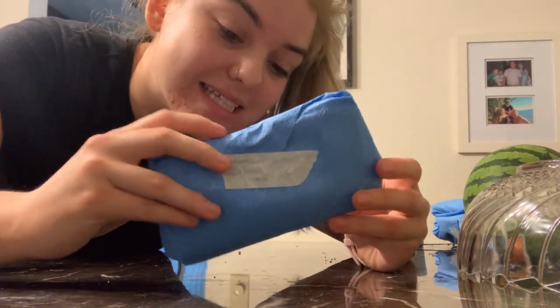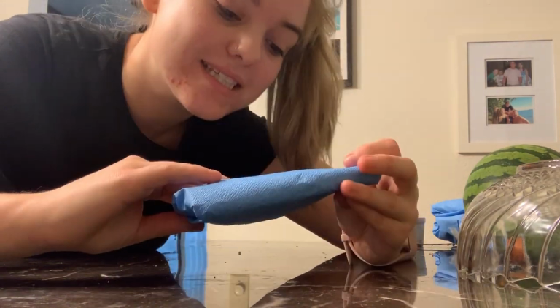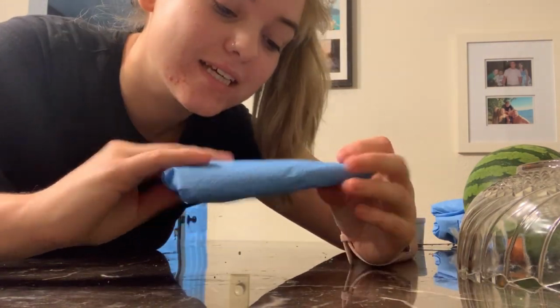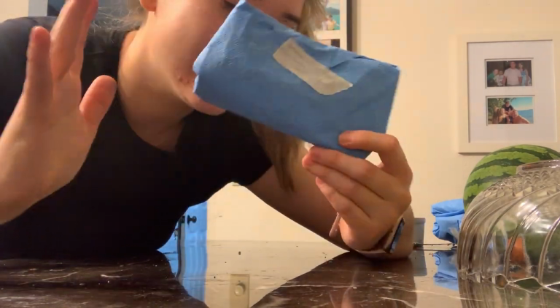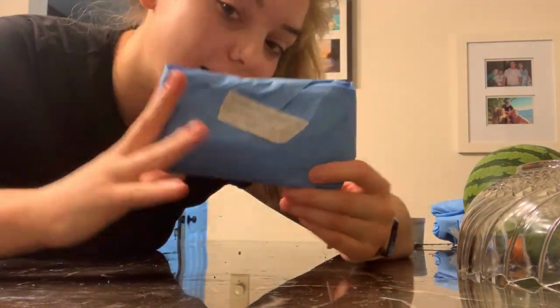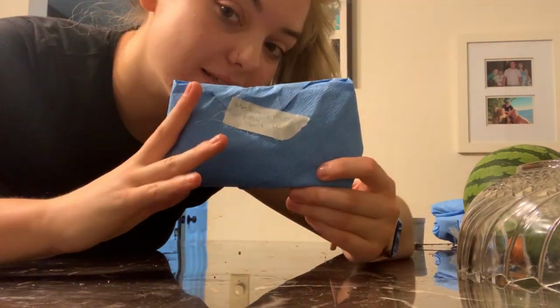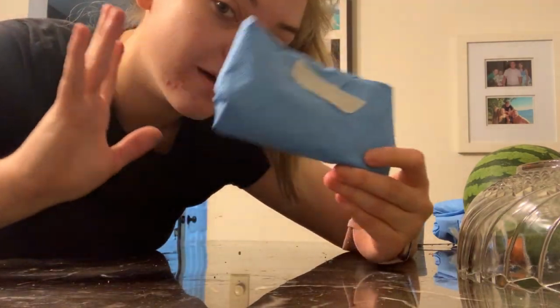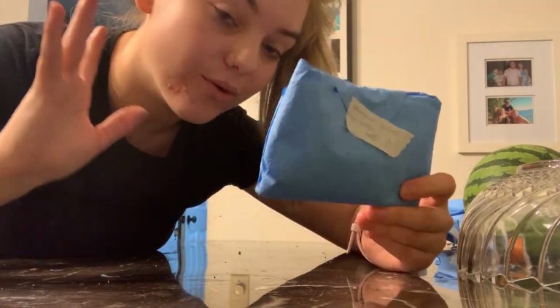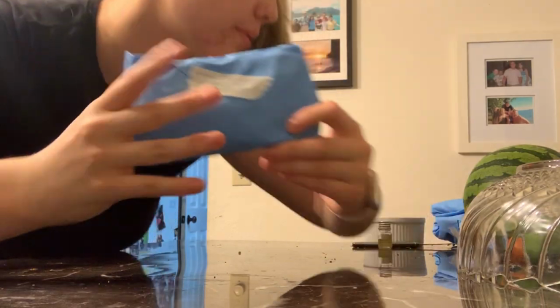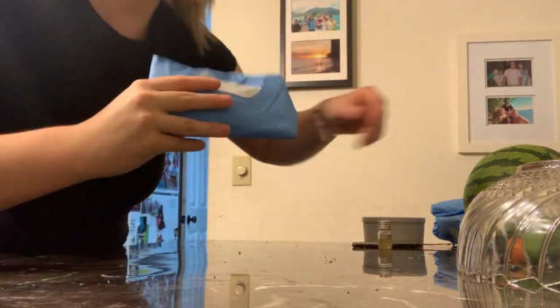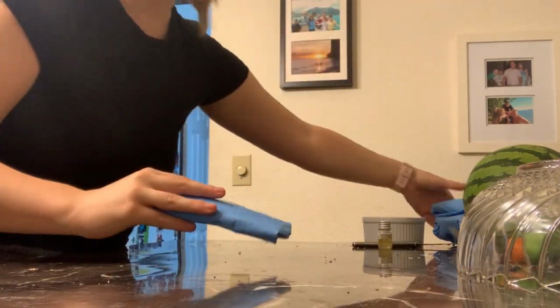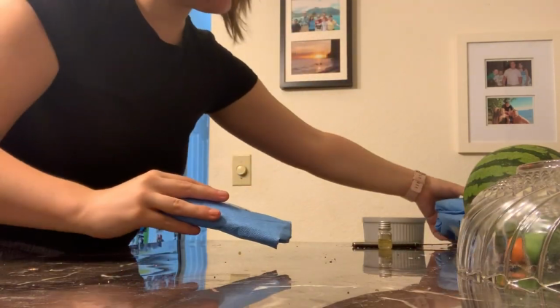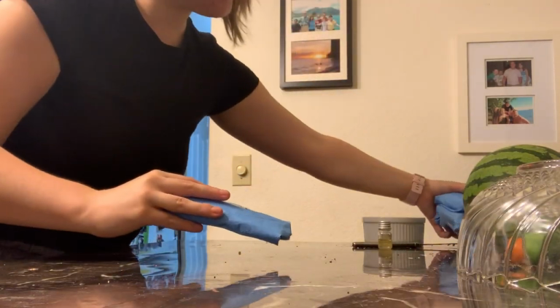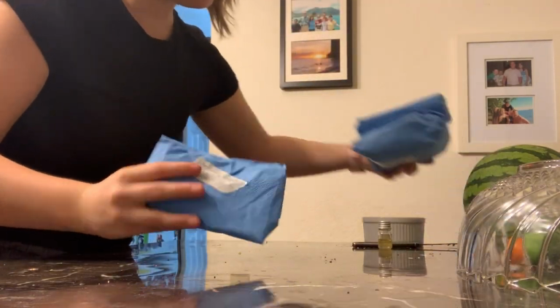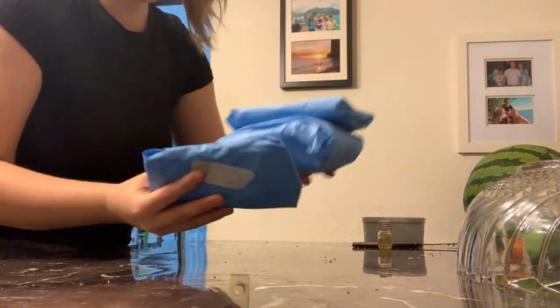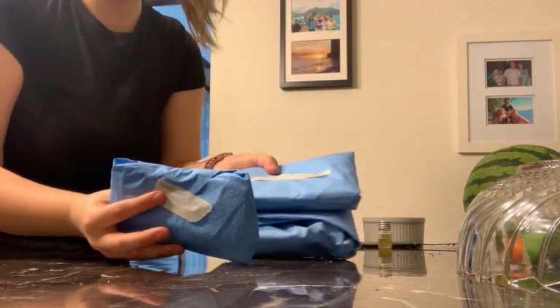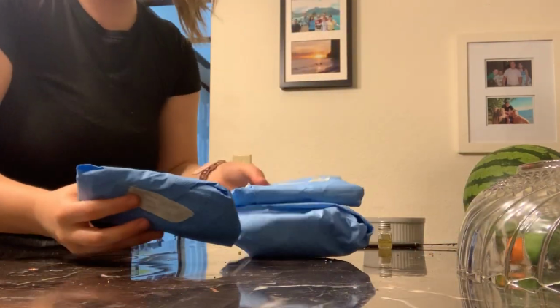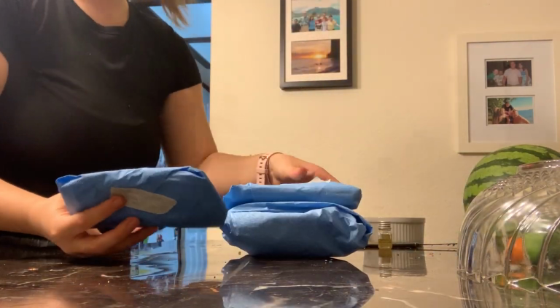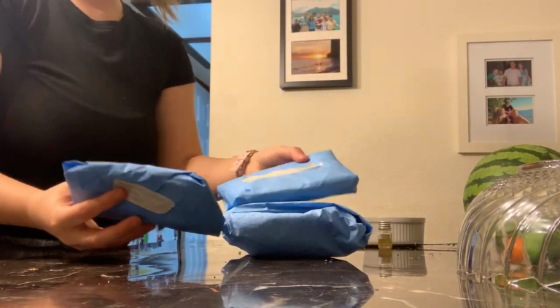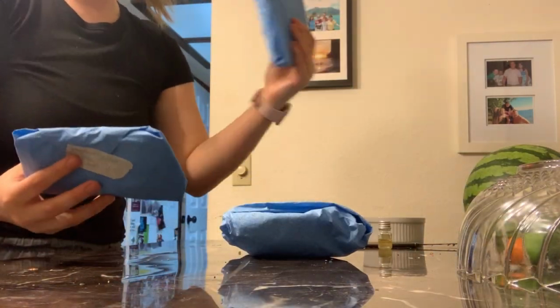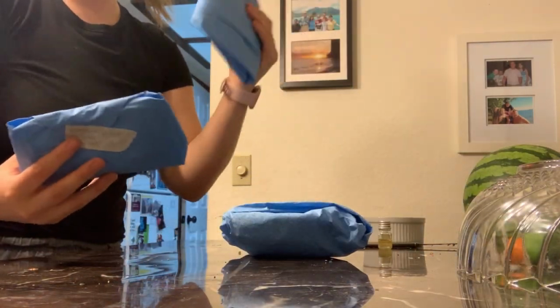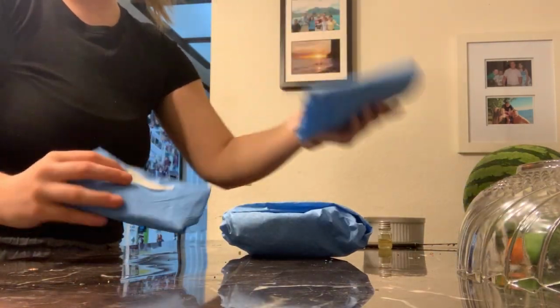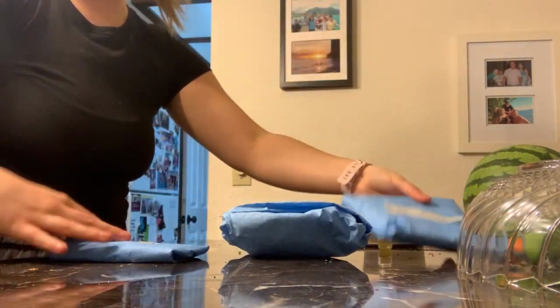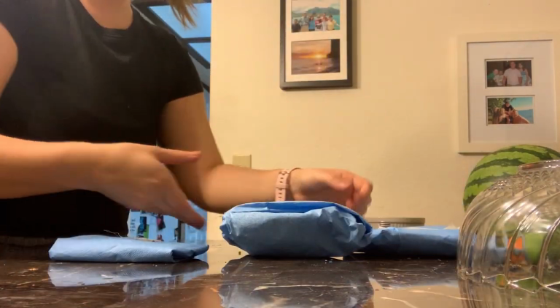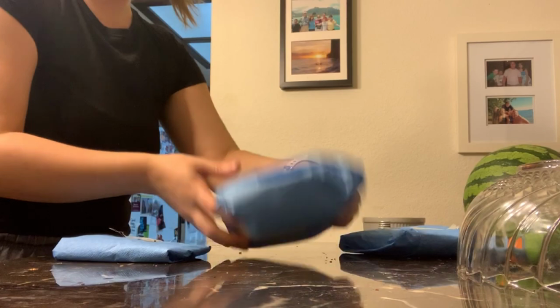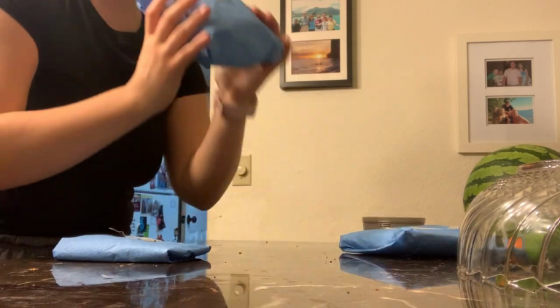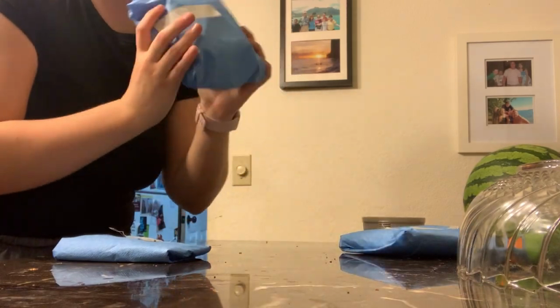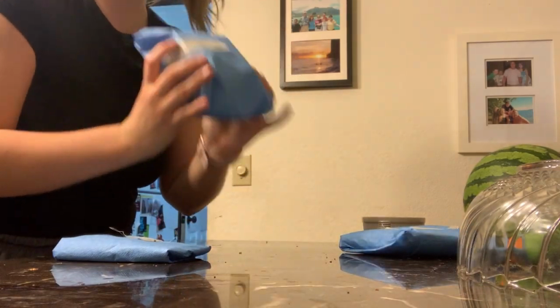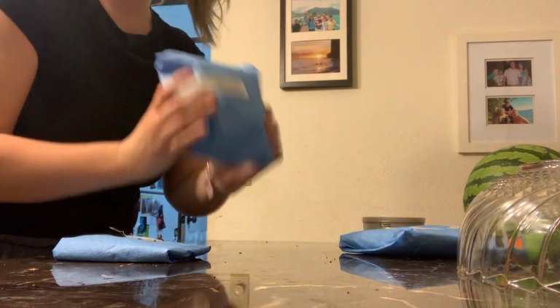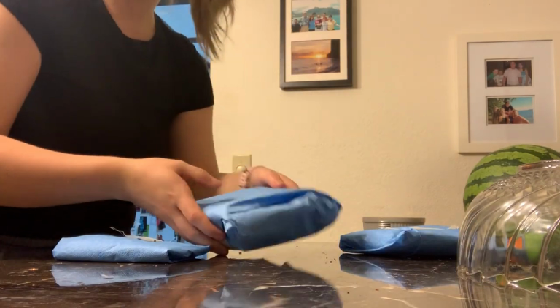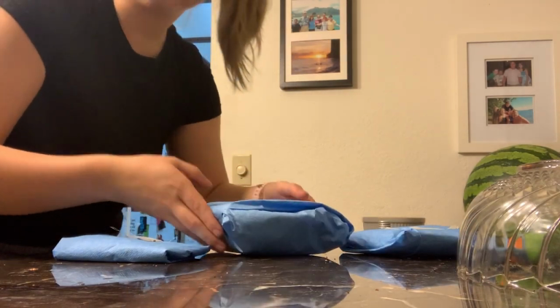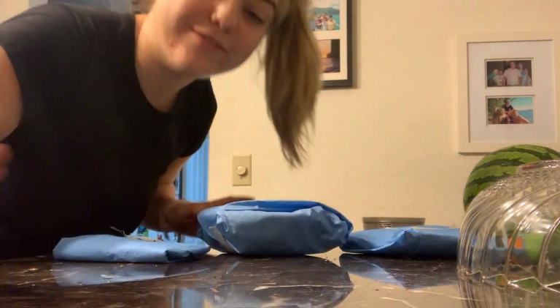This is the last of the wrapping. I've got all the rest of them right here and they are all set for the autoclave.